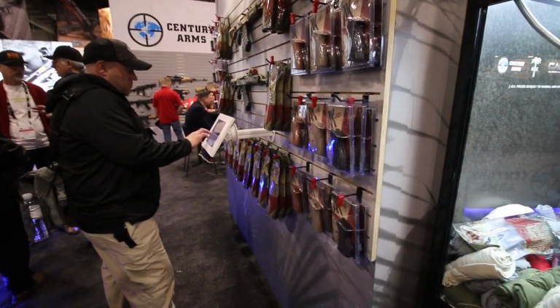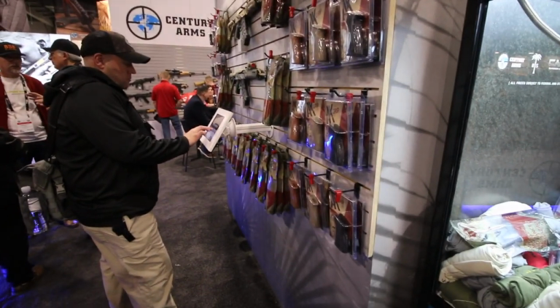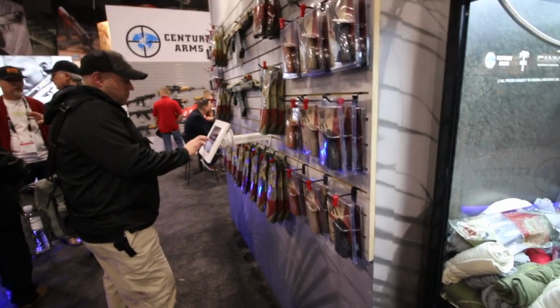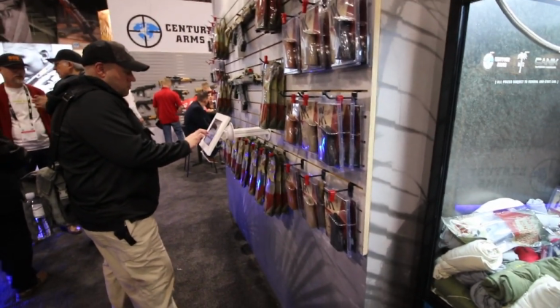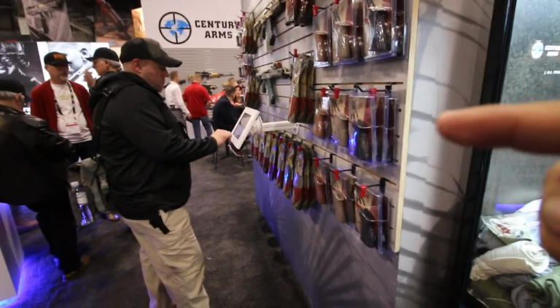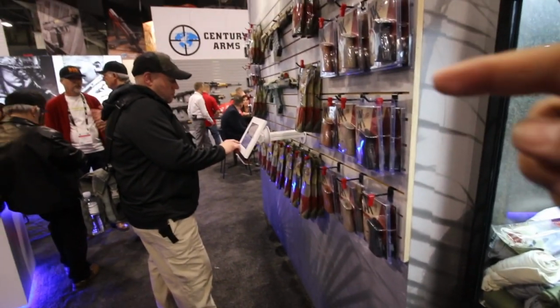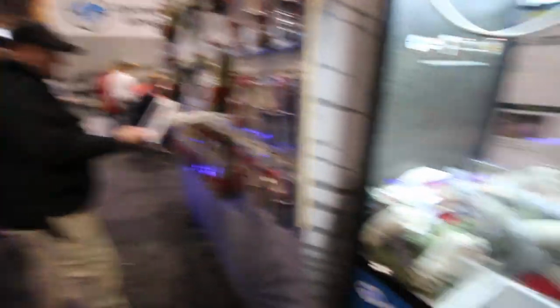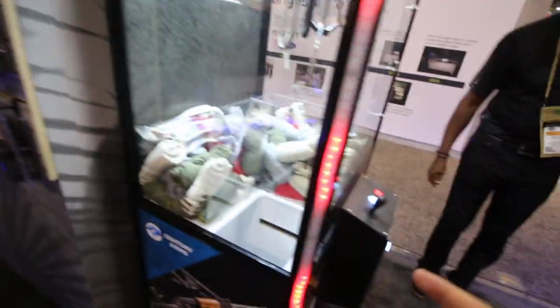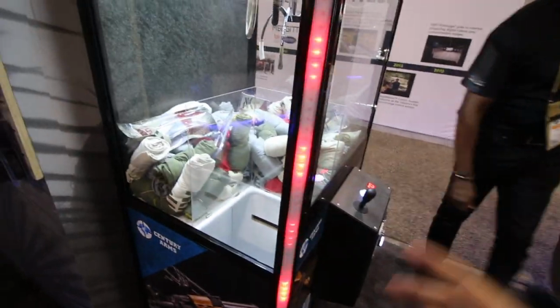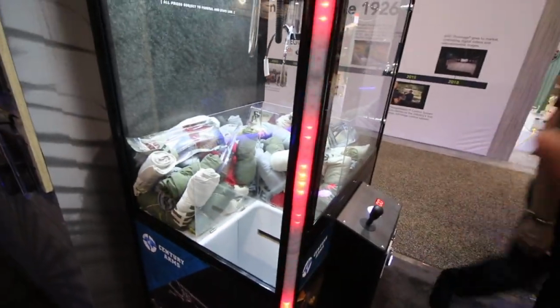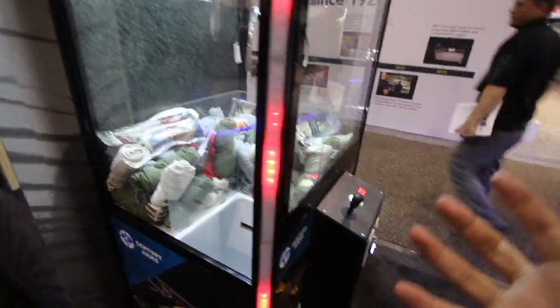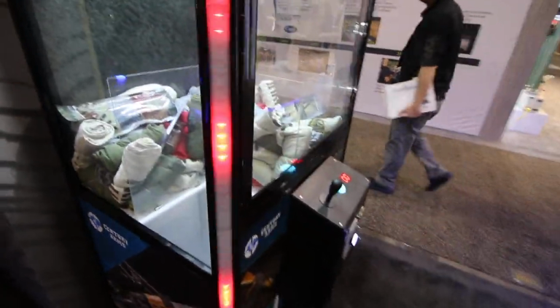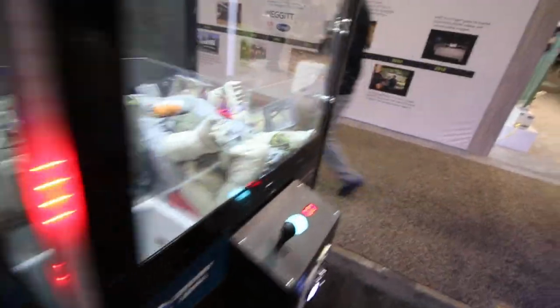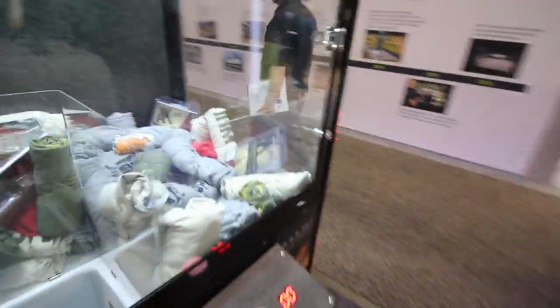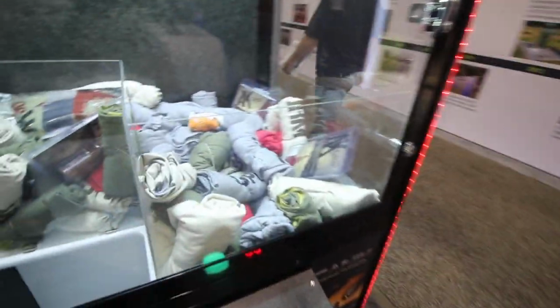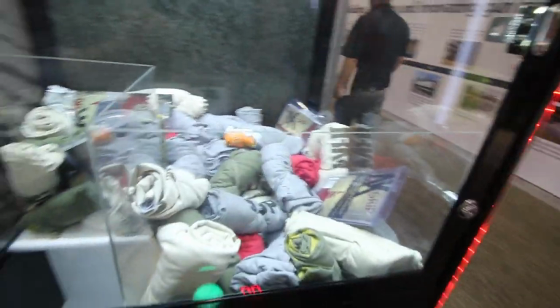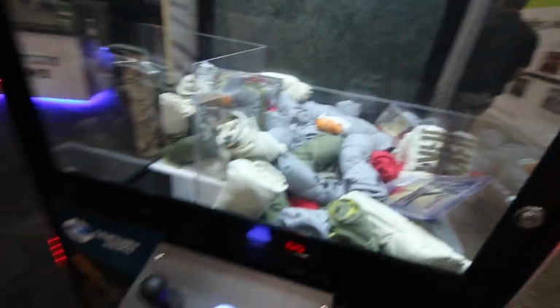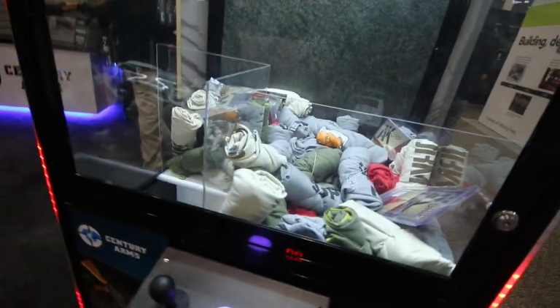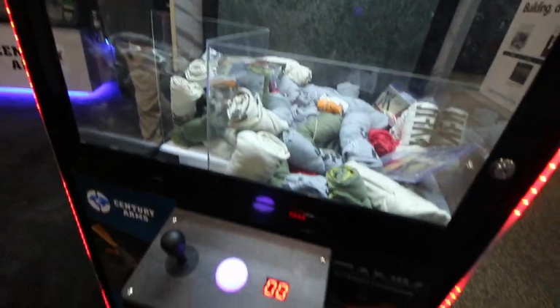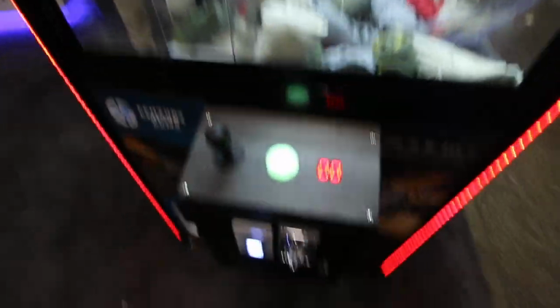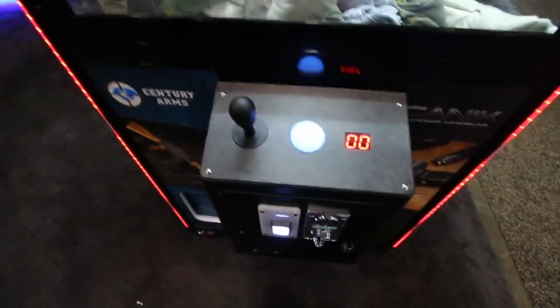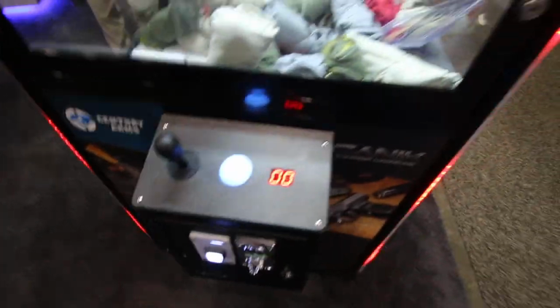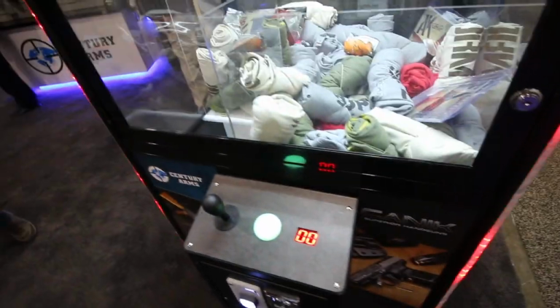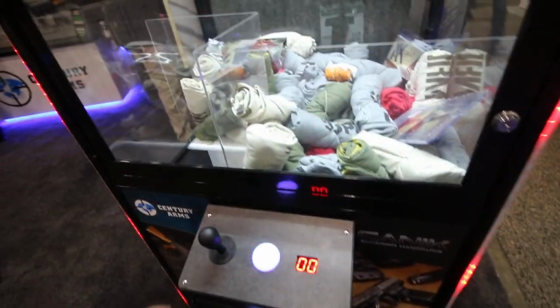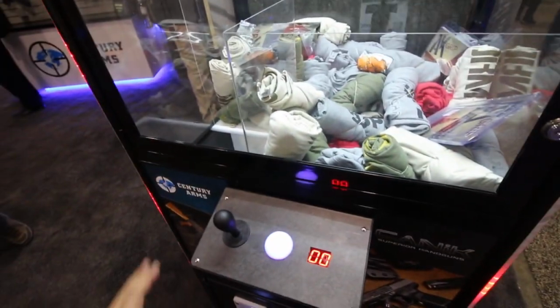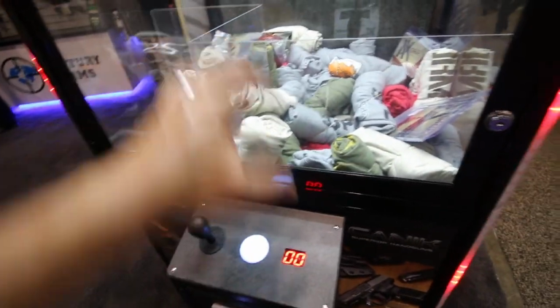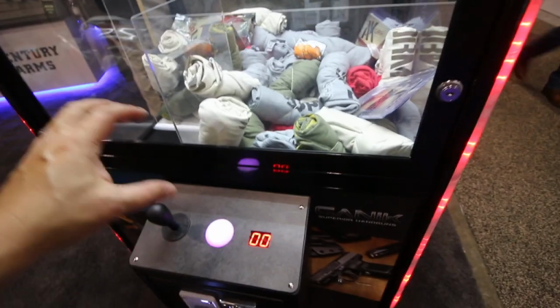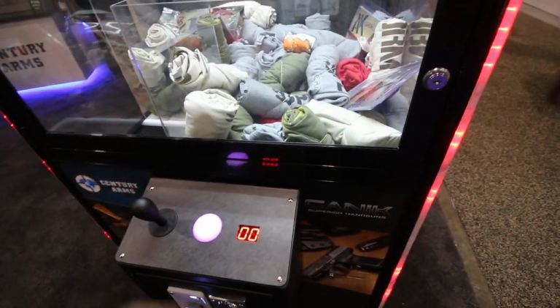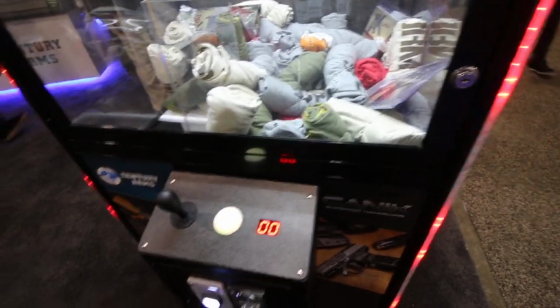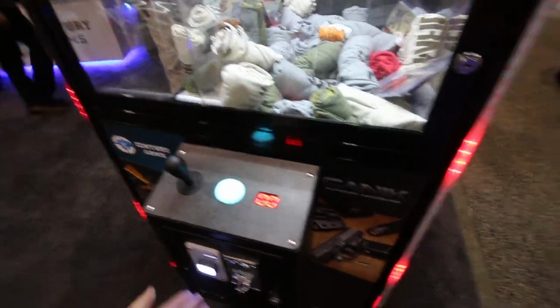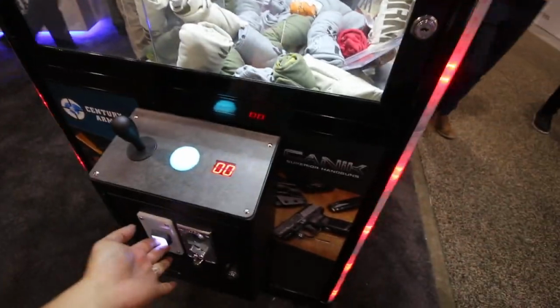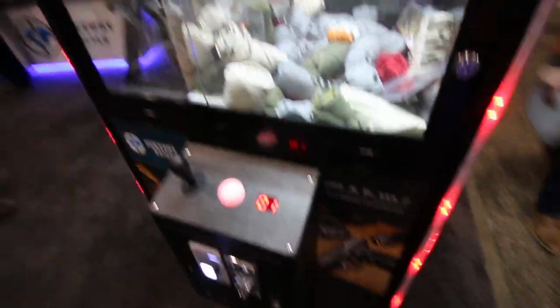So we're at Century Arms at SHOT Show. You fill out that information there, and then you come over here — they've got a claw machine where you can win some cool stuff. I'm going to try. You go right over it and then hit the button.